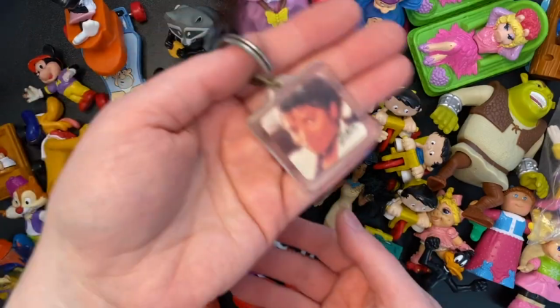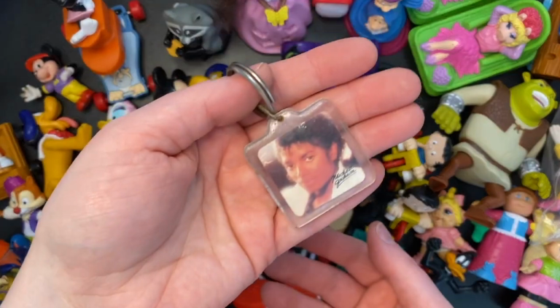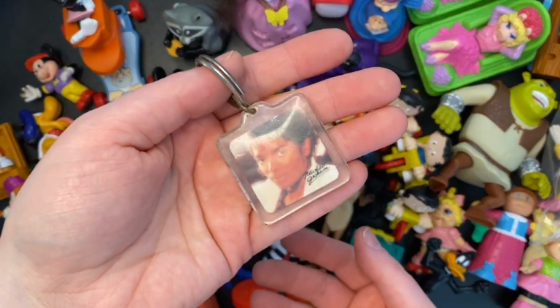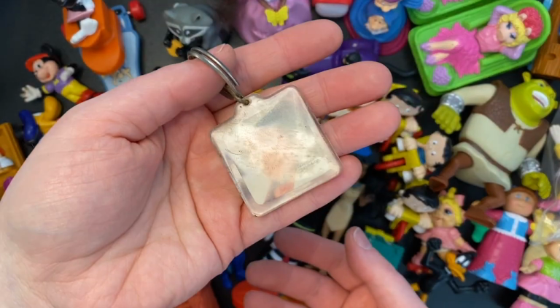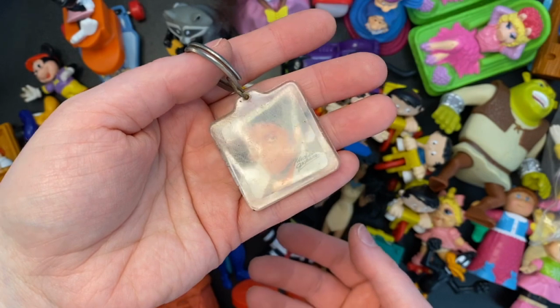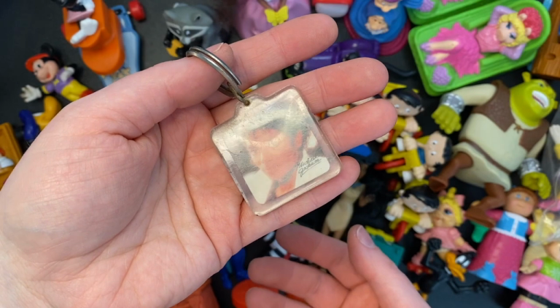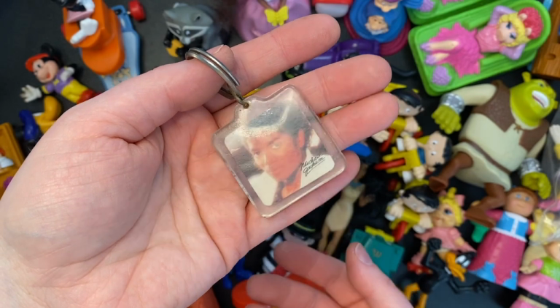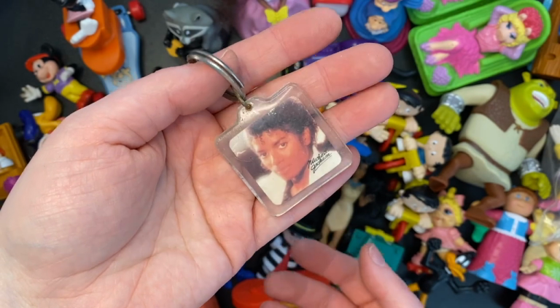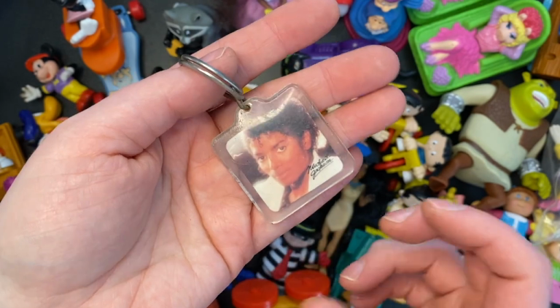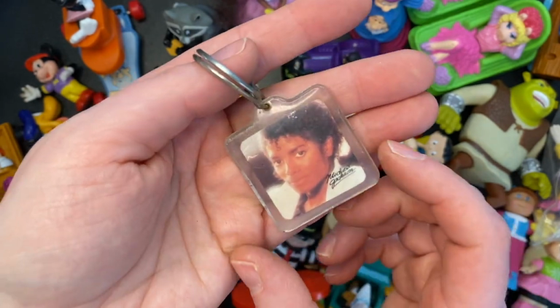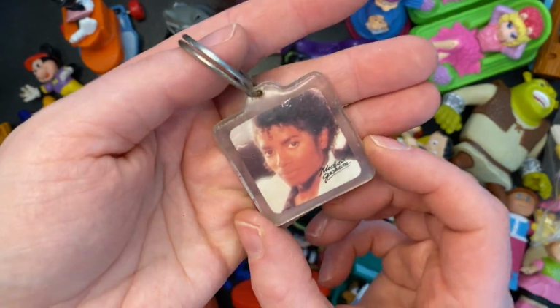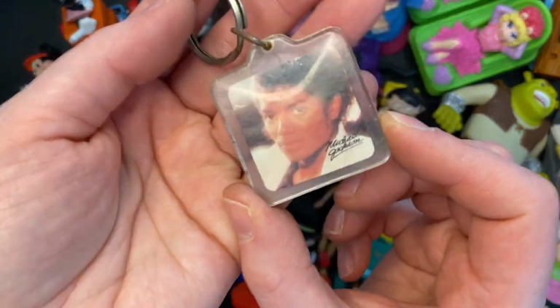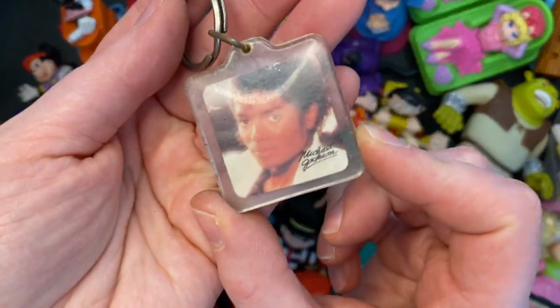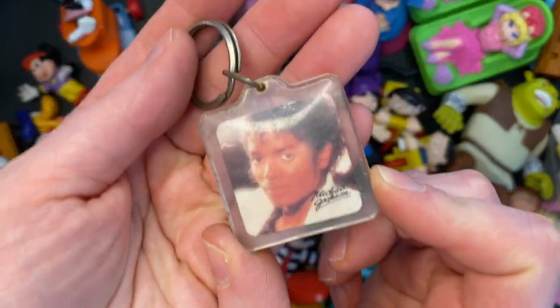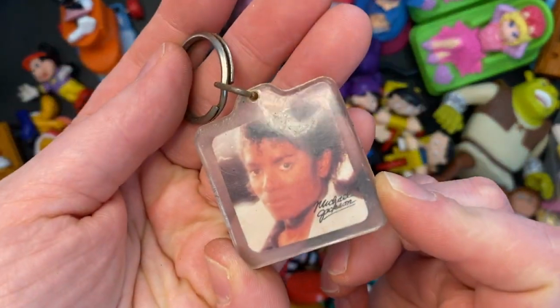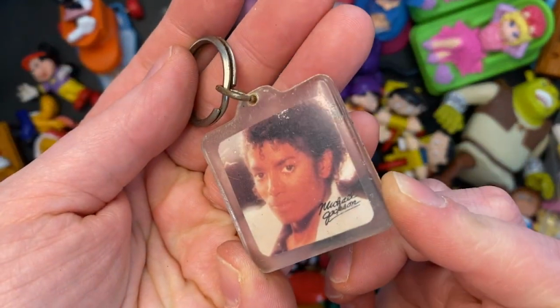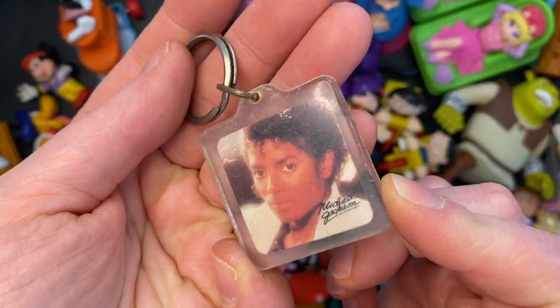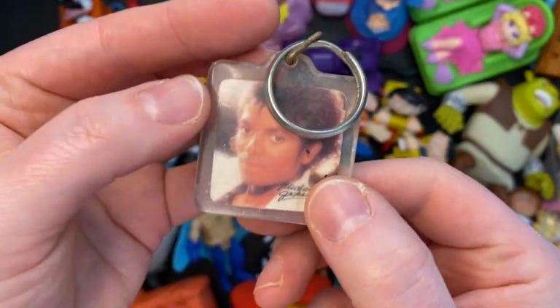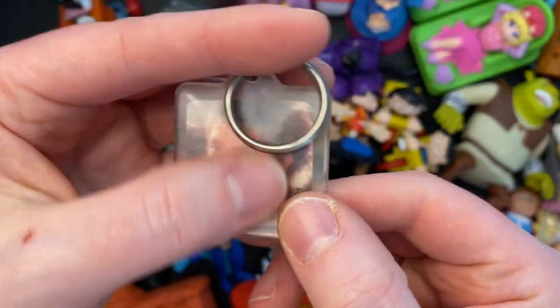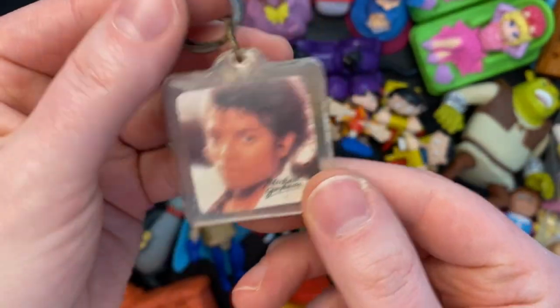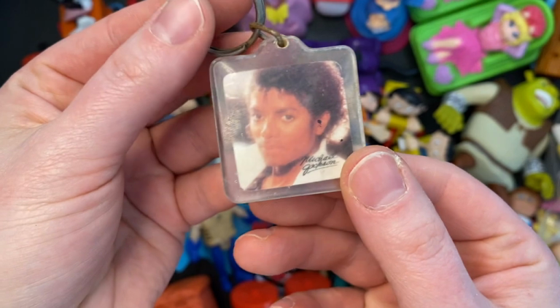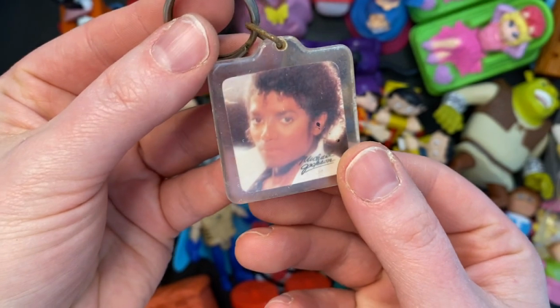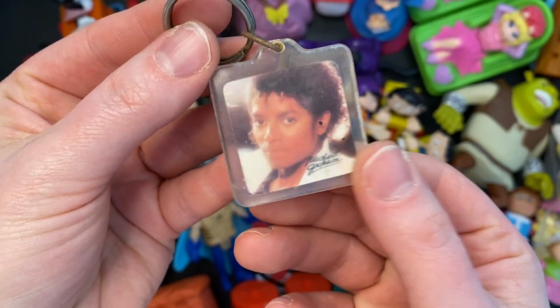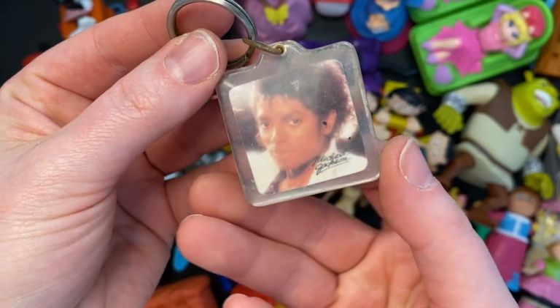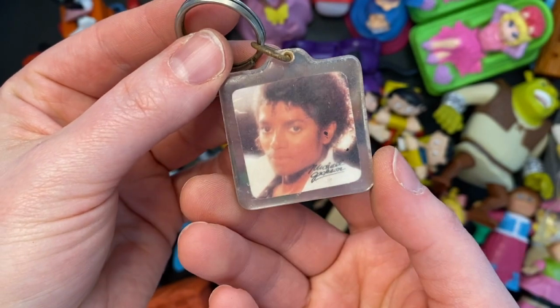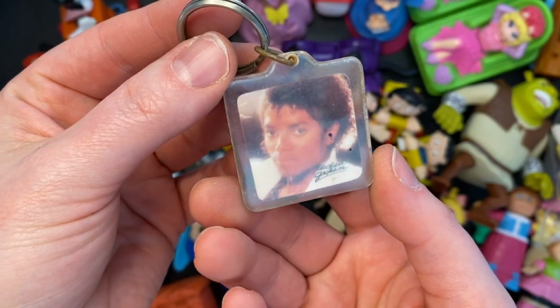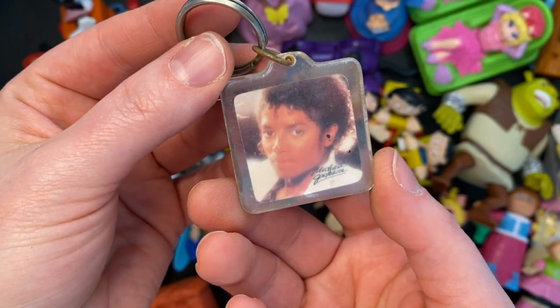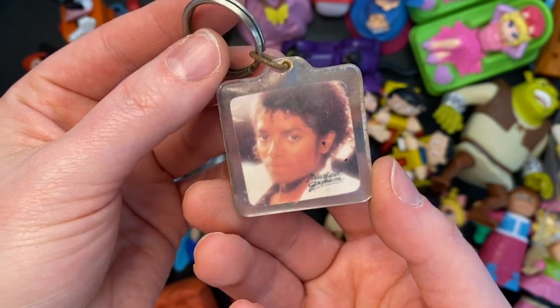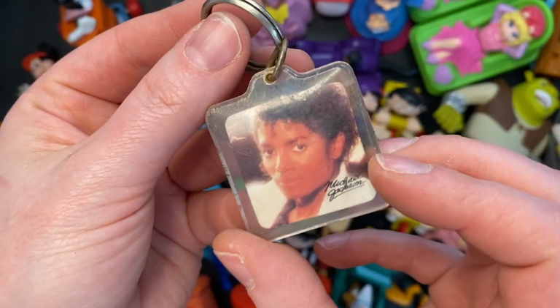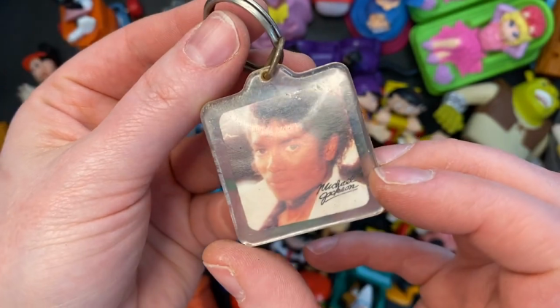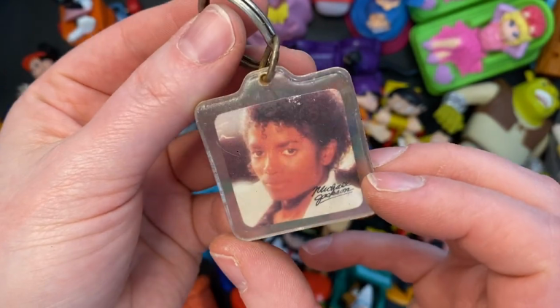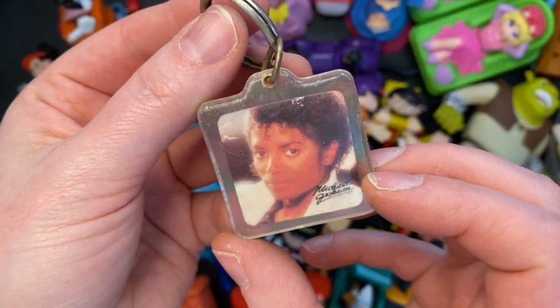And look what else we also just happened to get in this lot — a Michael Jackson keychain, obviously from the early 80s based on the picture.